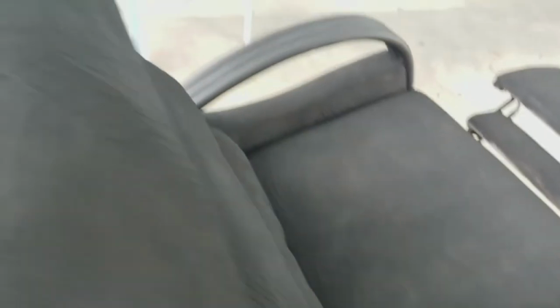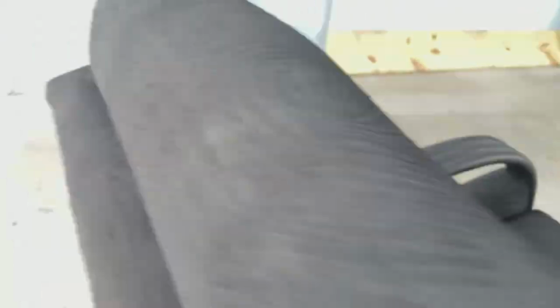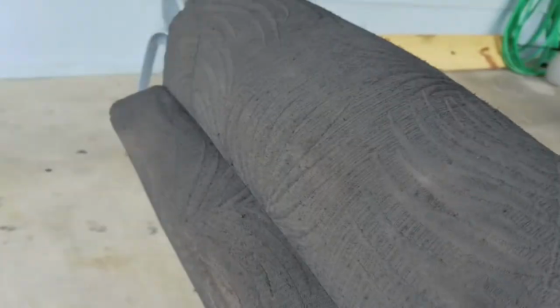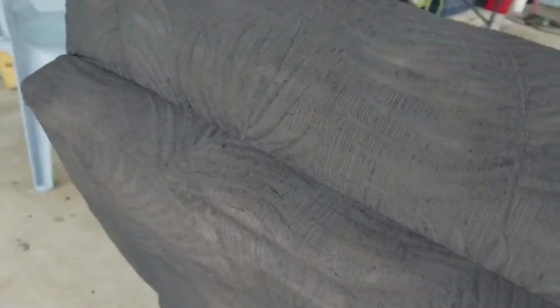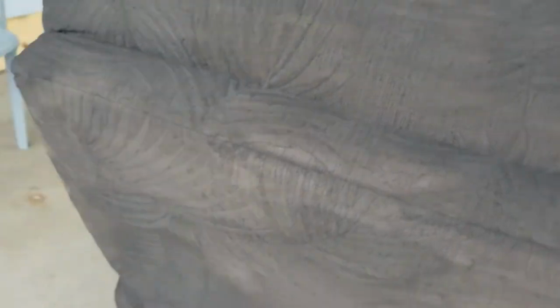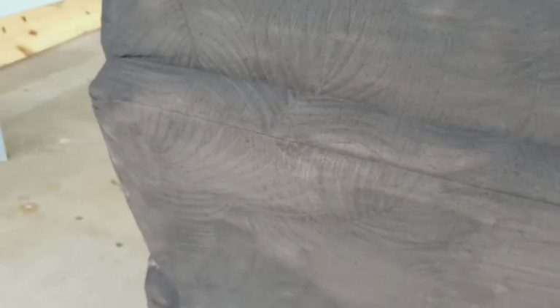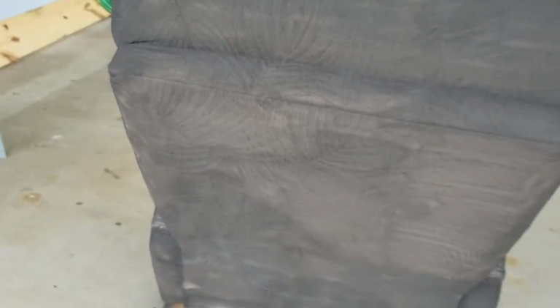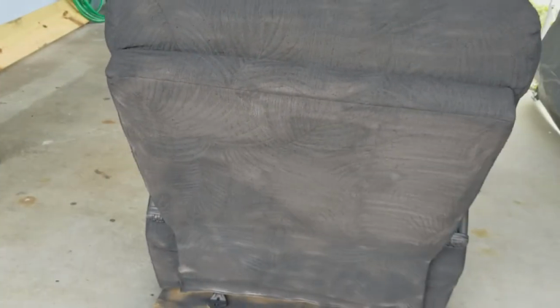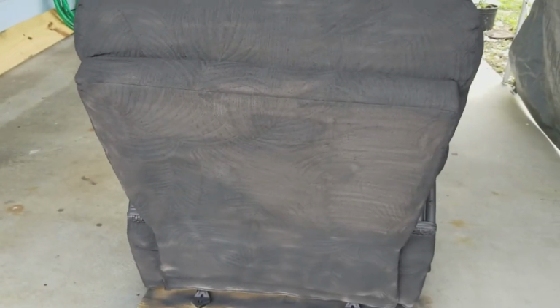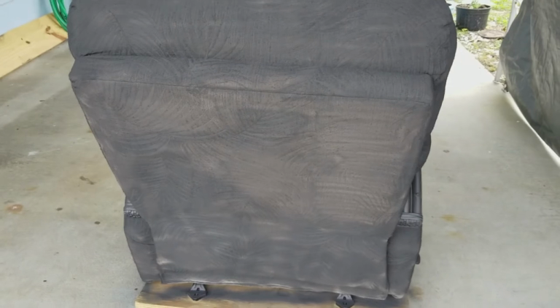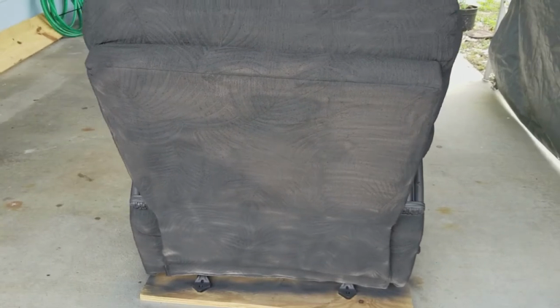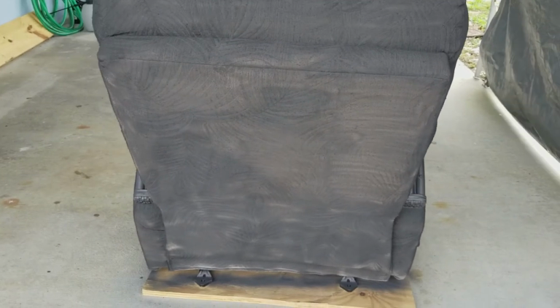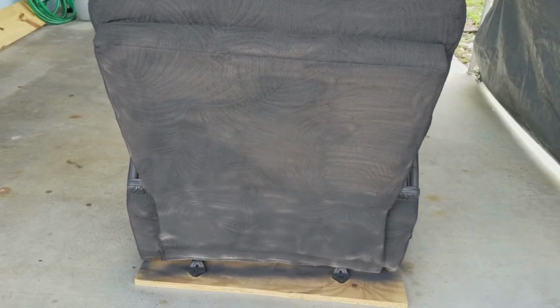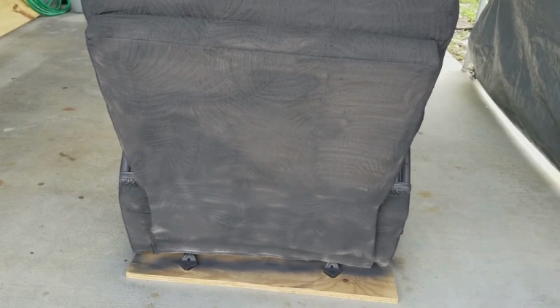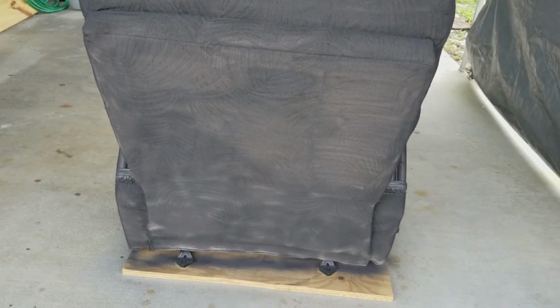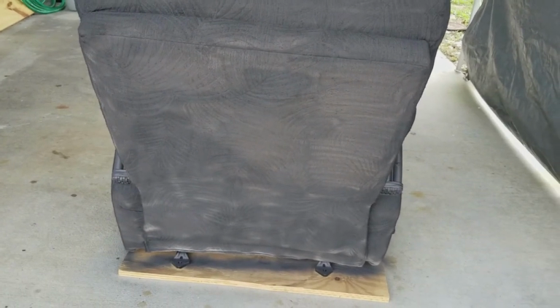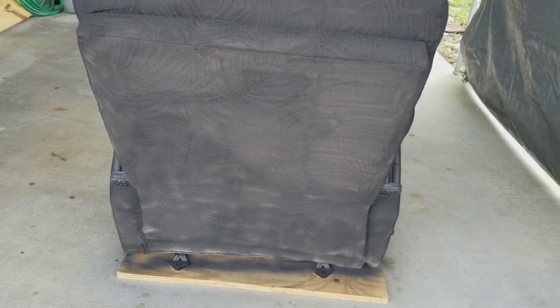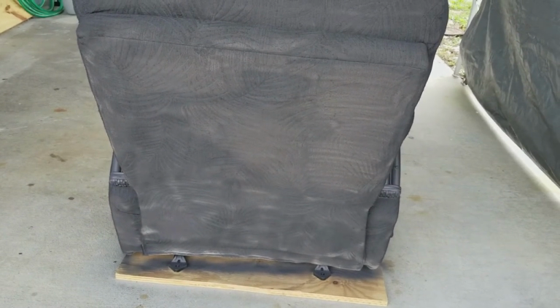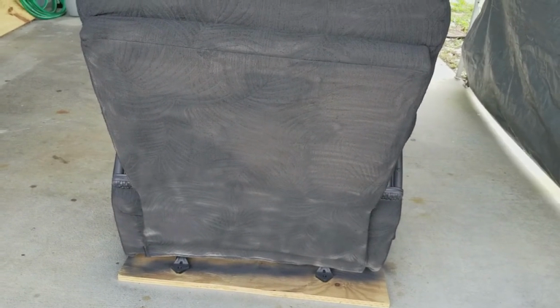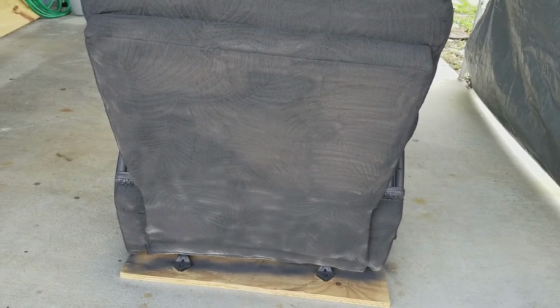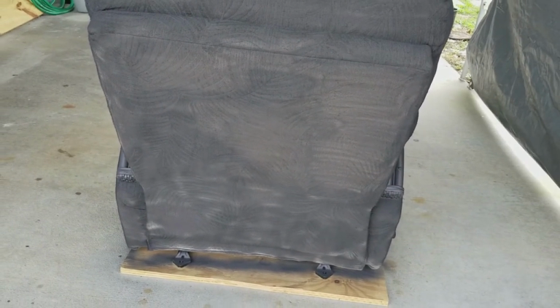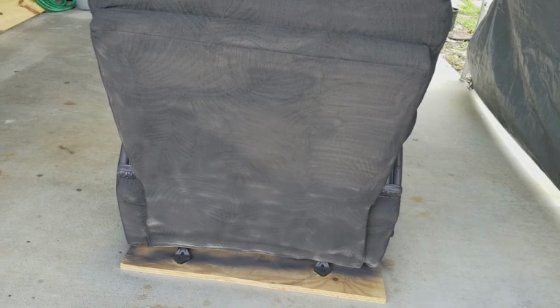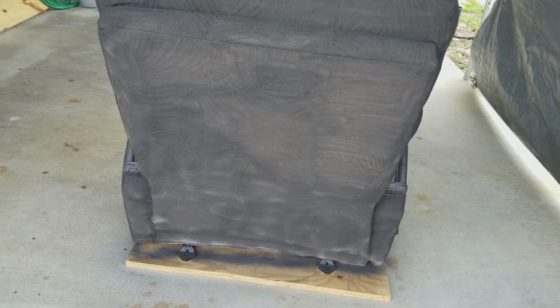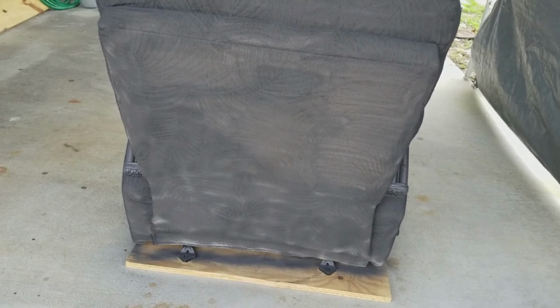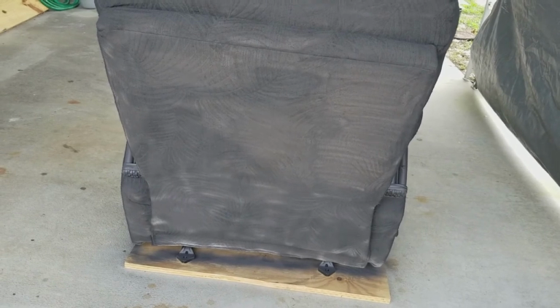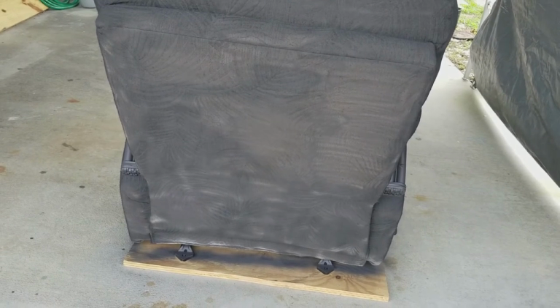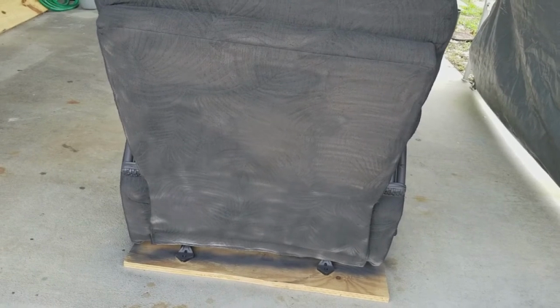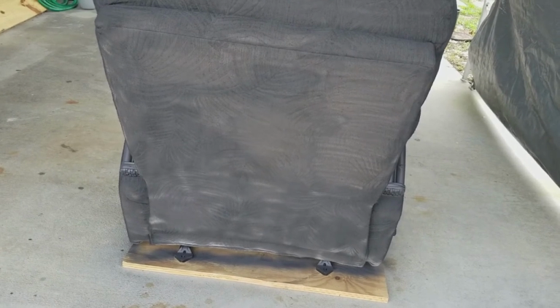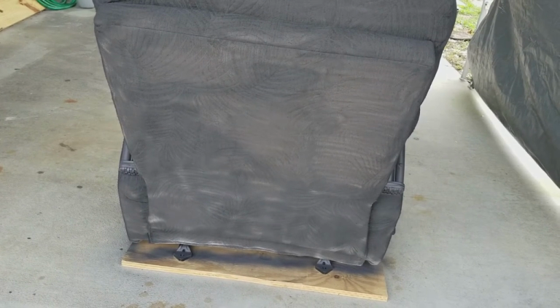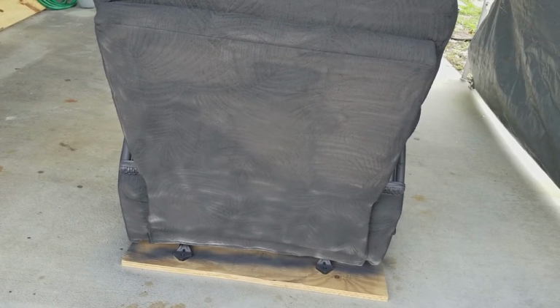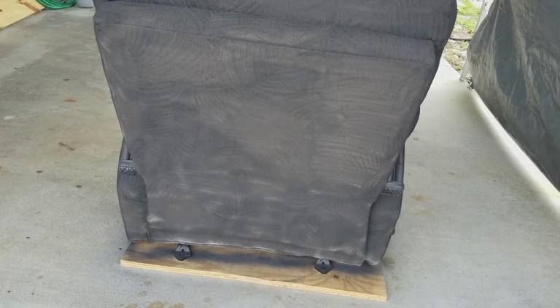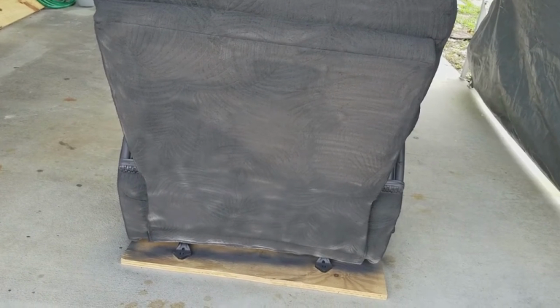The back I didn't get another coat on, so you can see how it's all sprayed there - we'll have to fix that up. All right, I'm going to wait a day so we'll see you tomorrow.